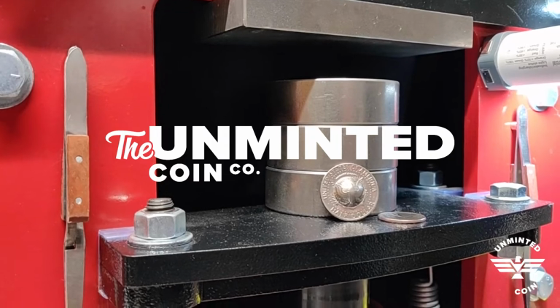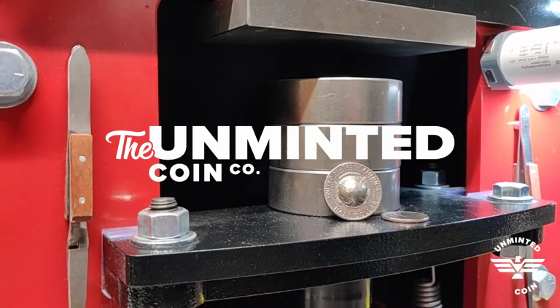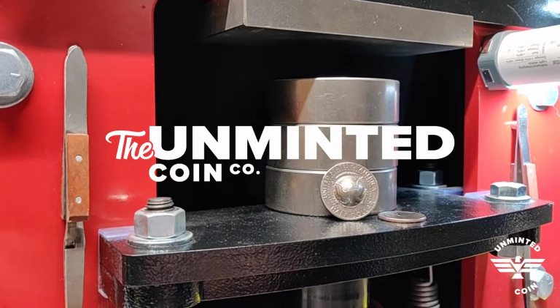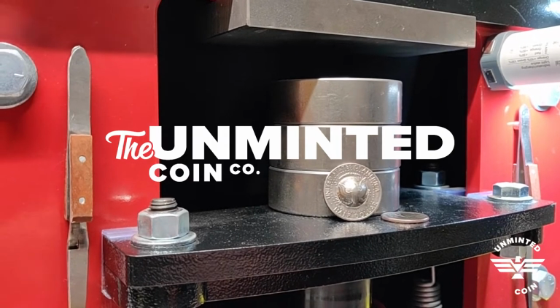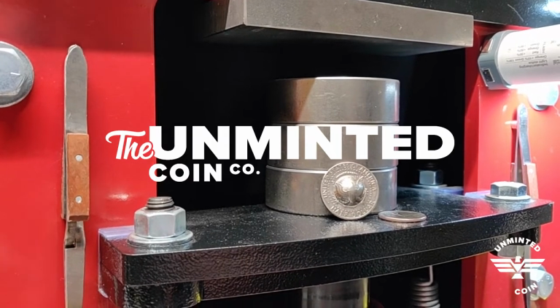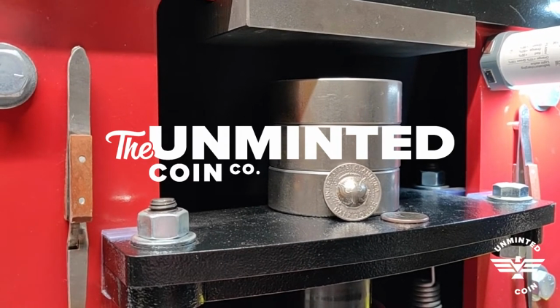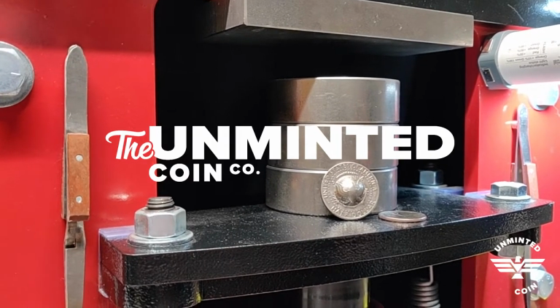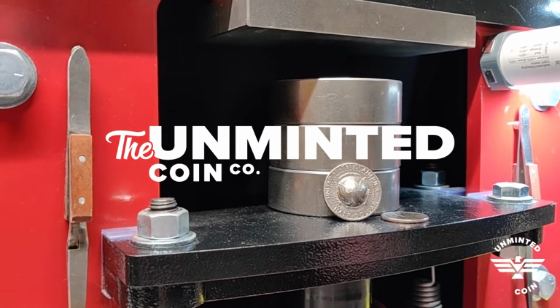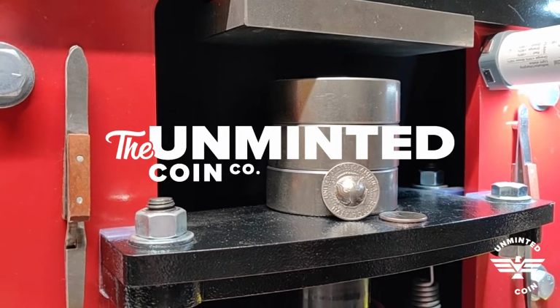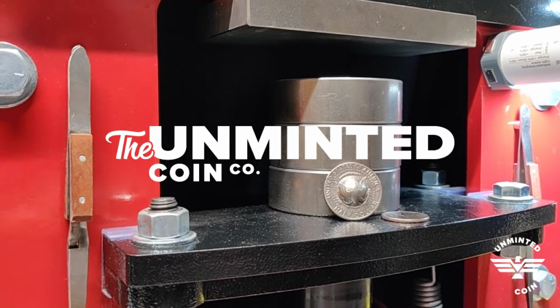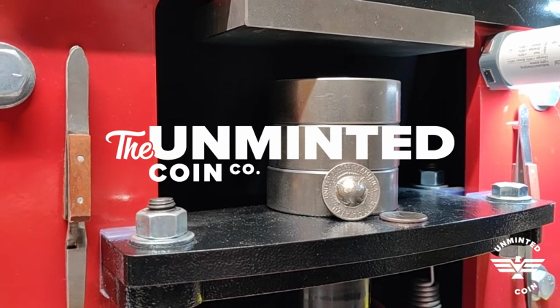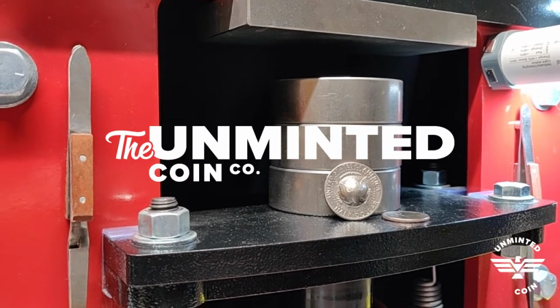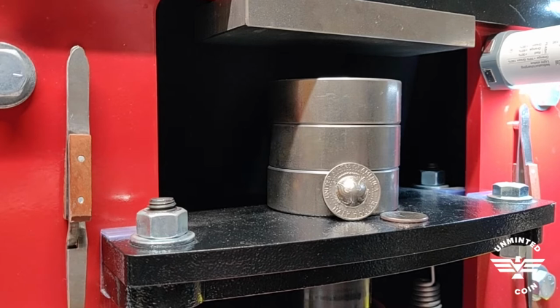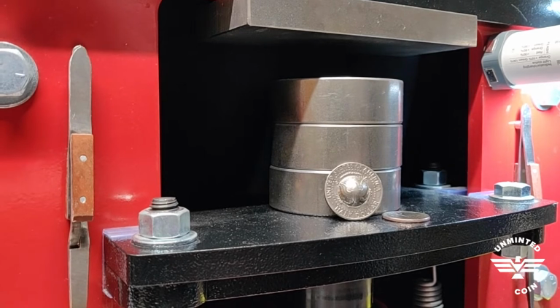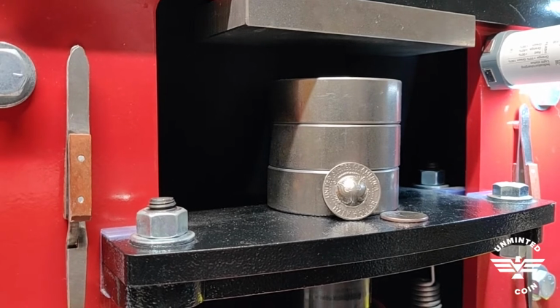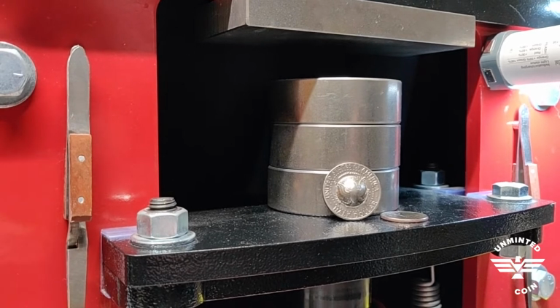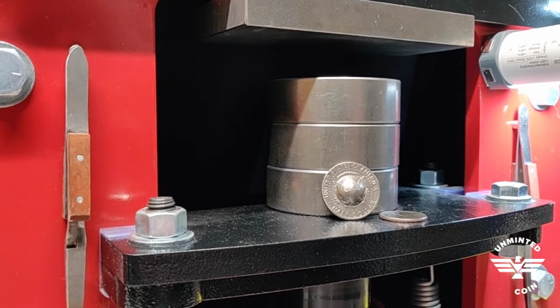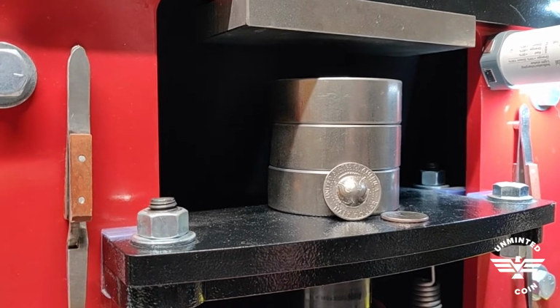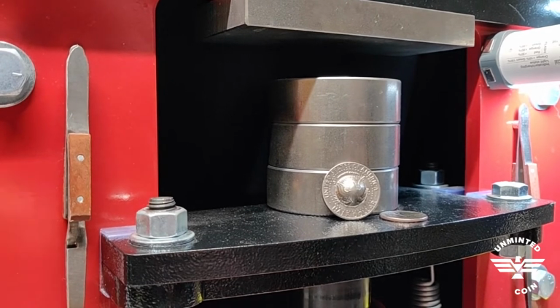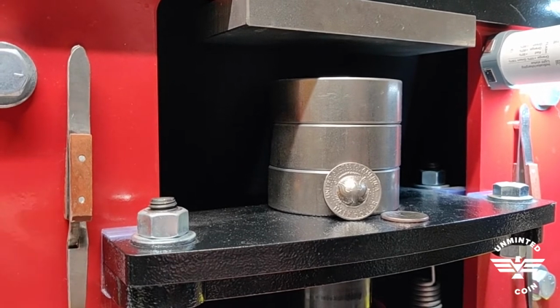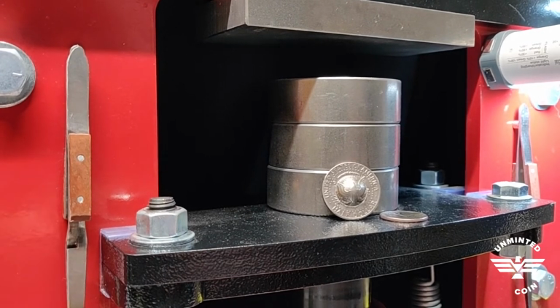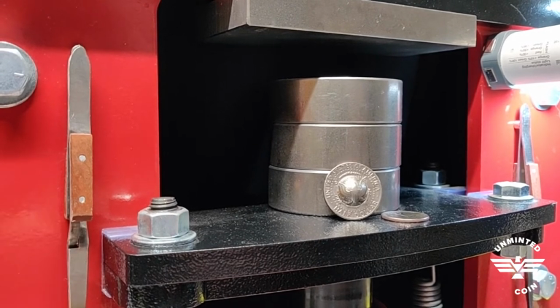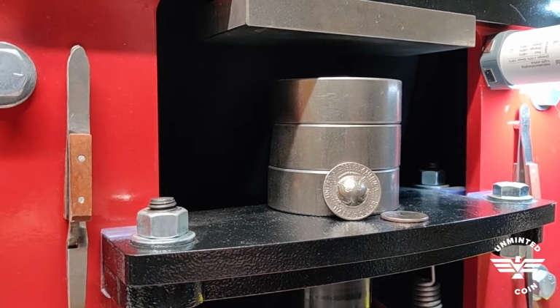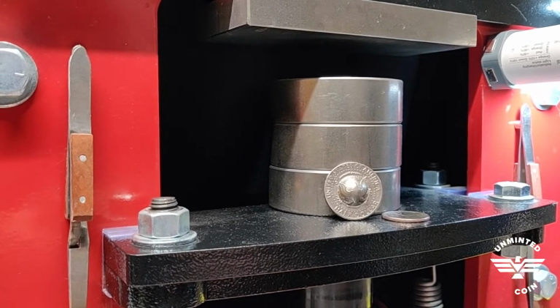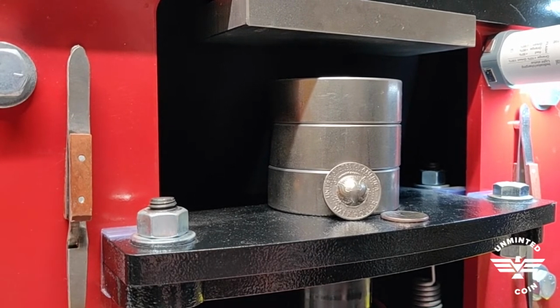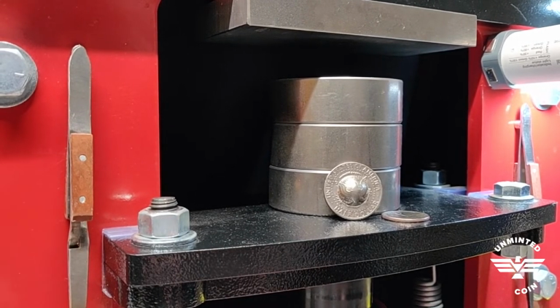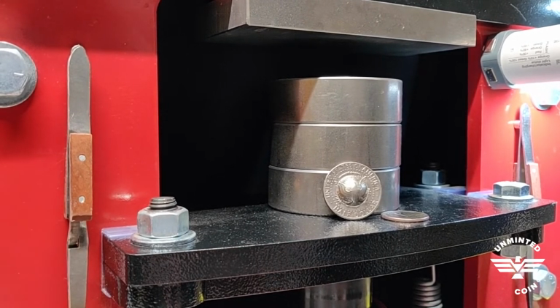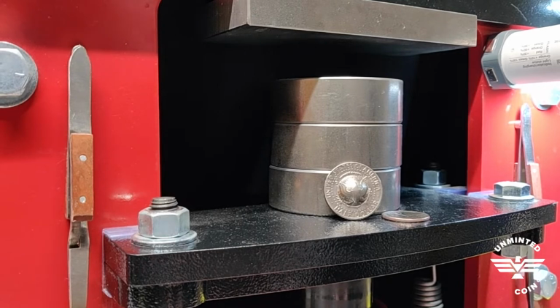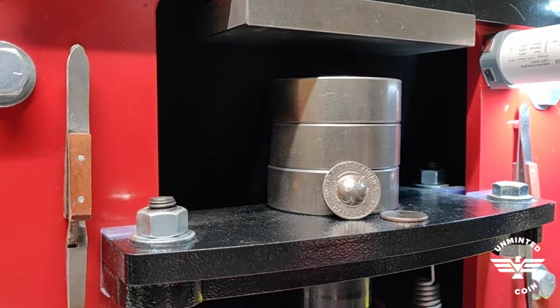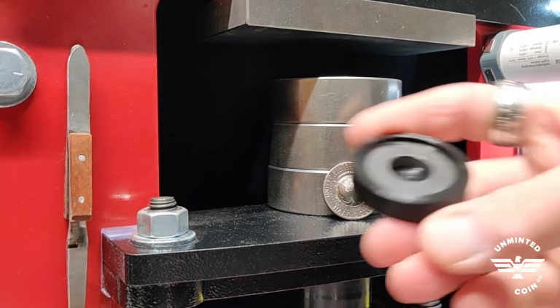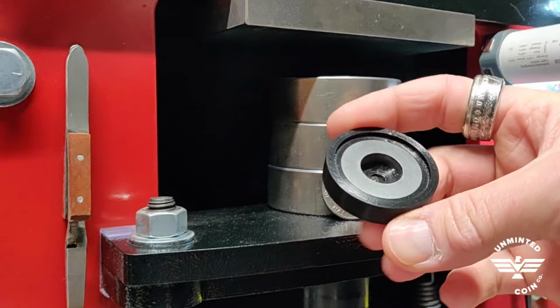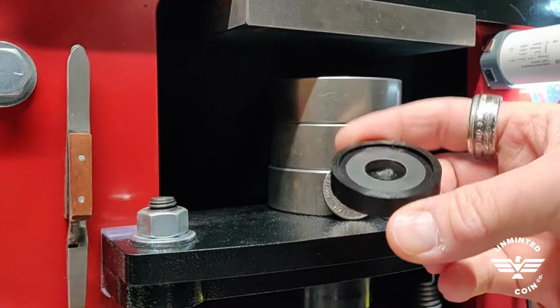Hey everyone! I was hoping to show you a new set that I've been working on, a new tool. These are add-ons for the existing cowboy hat sets, and what these are is doming pucks.